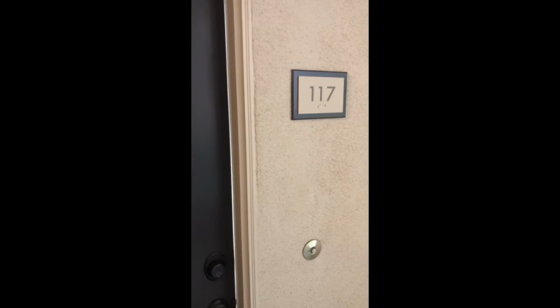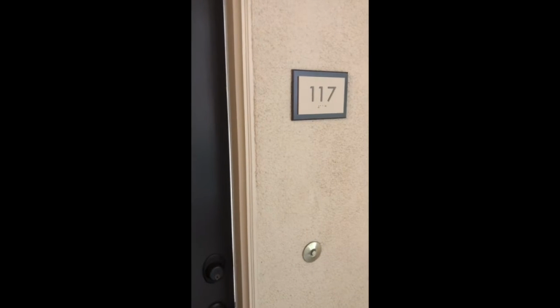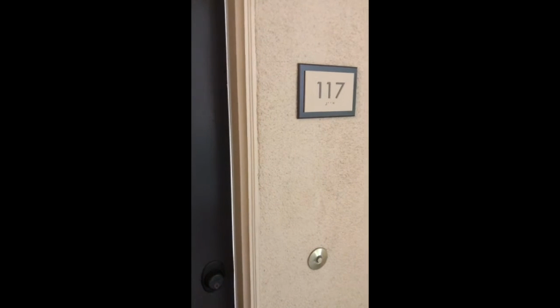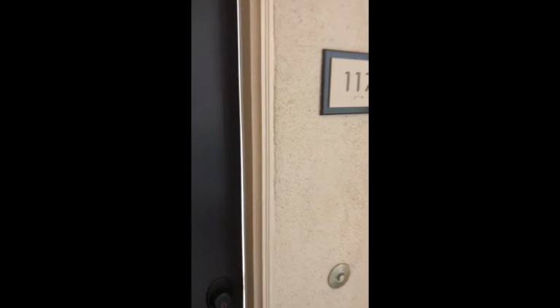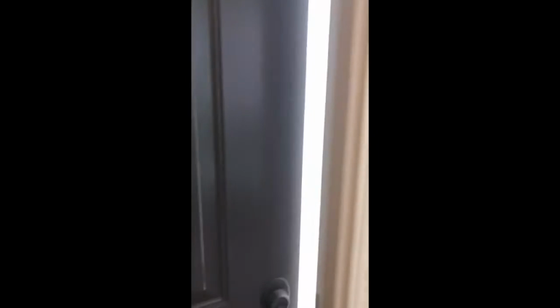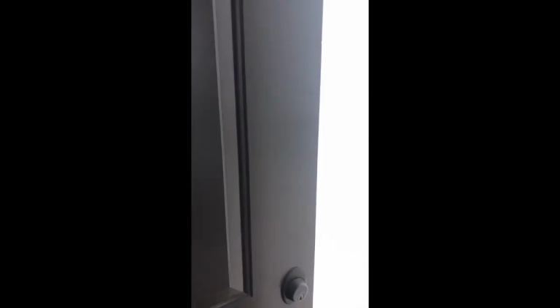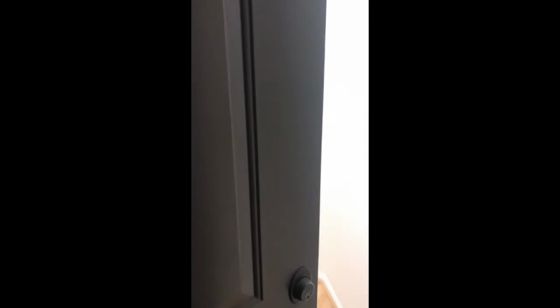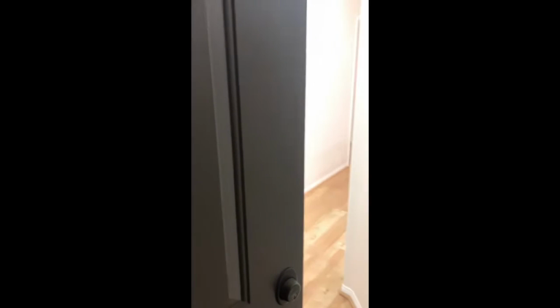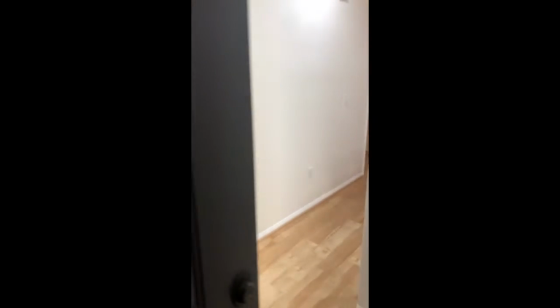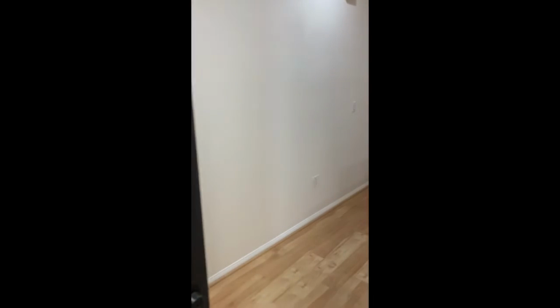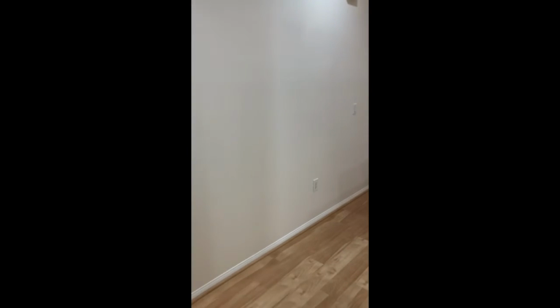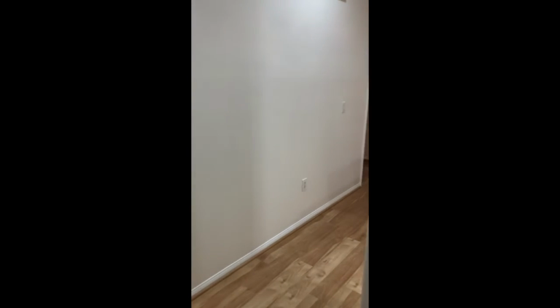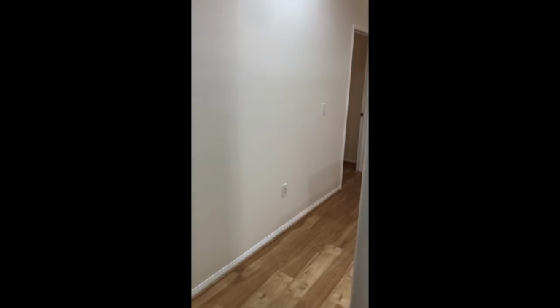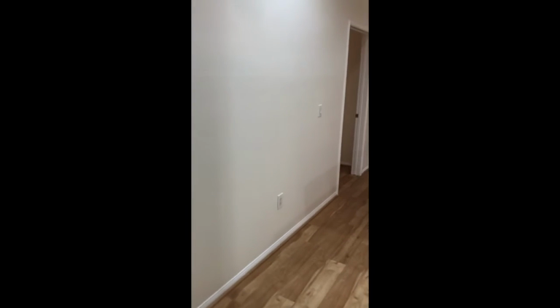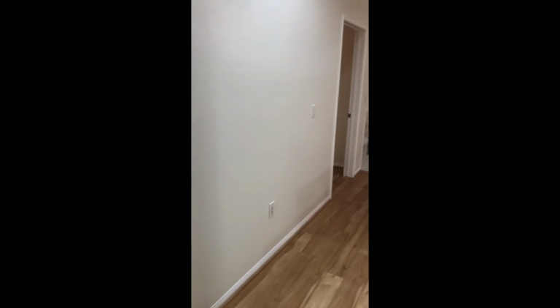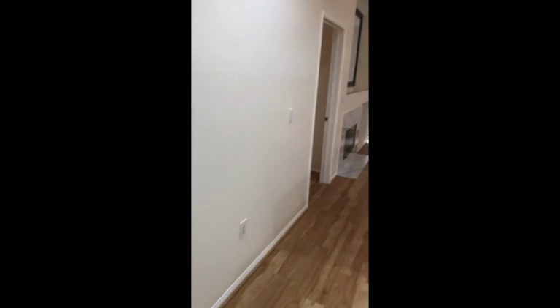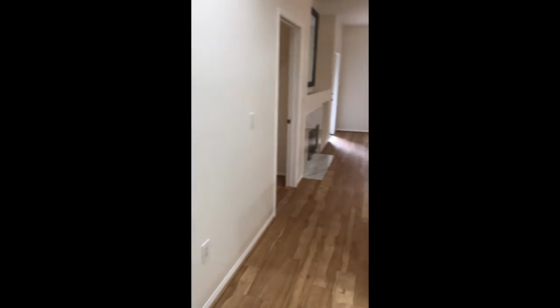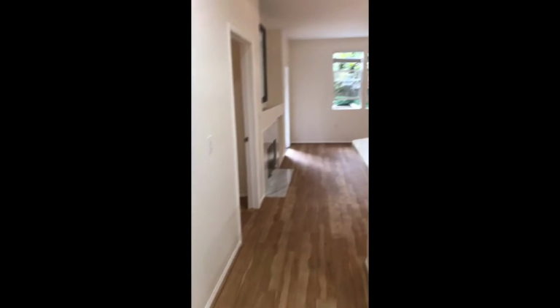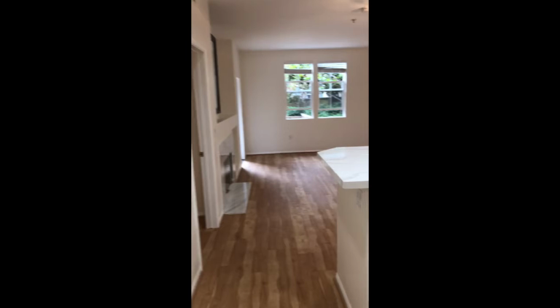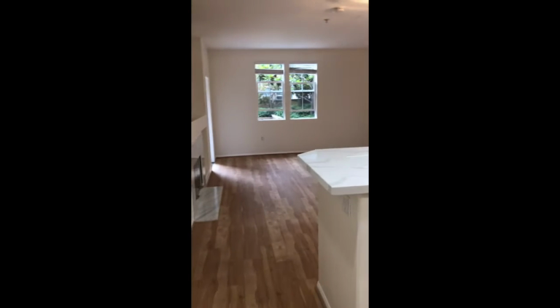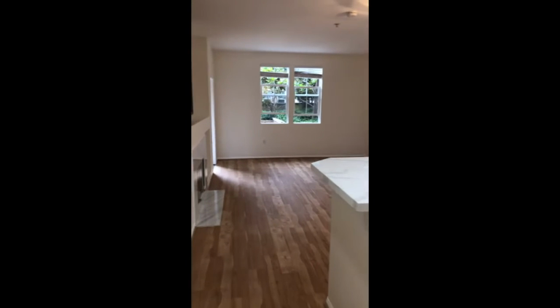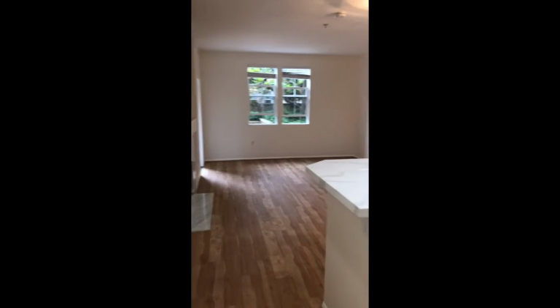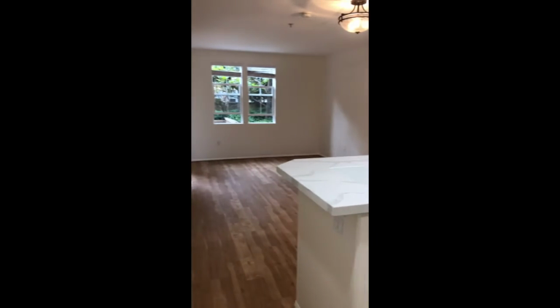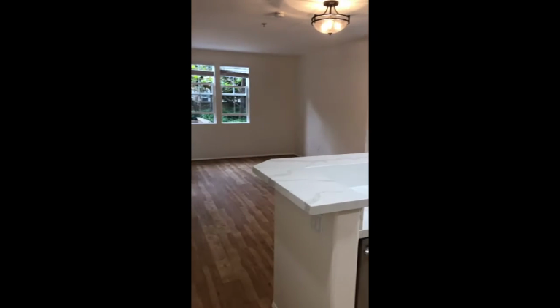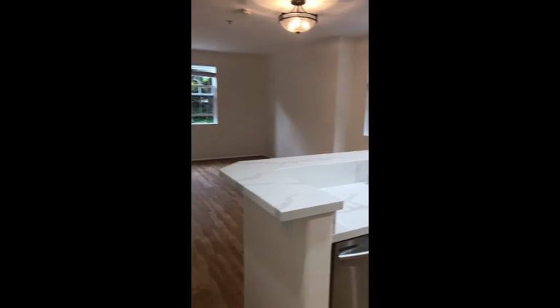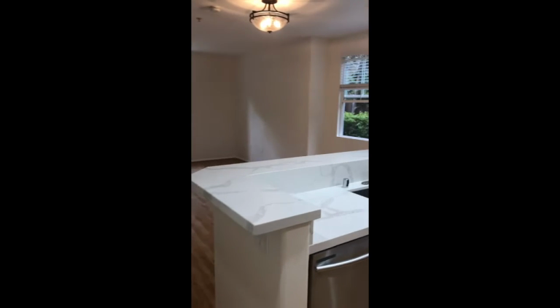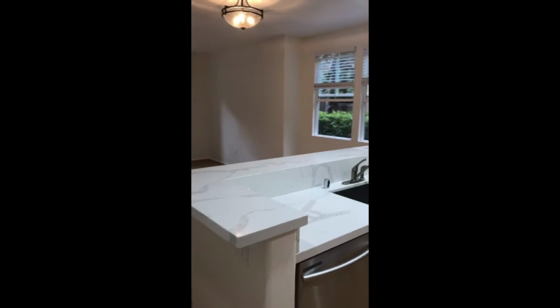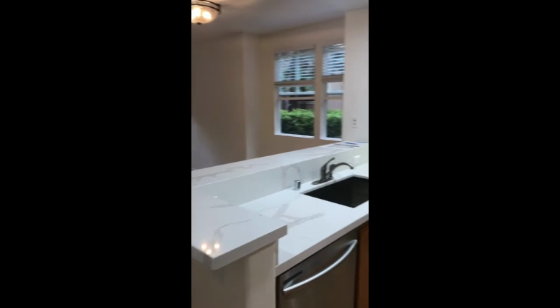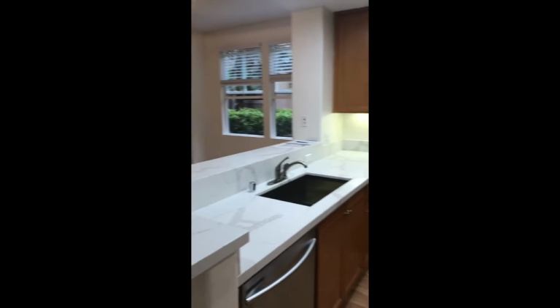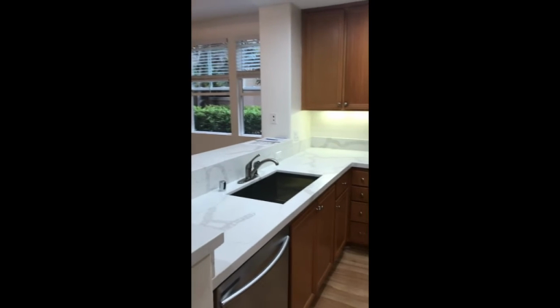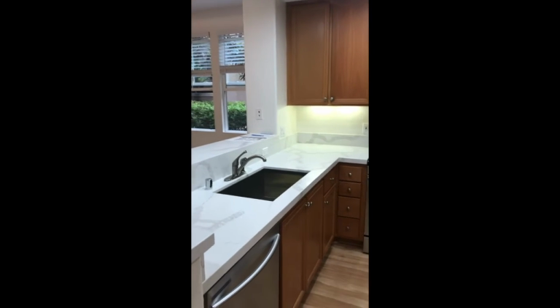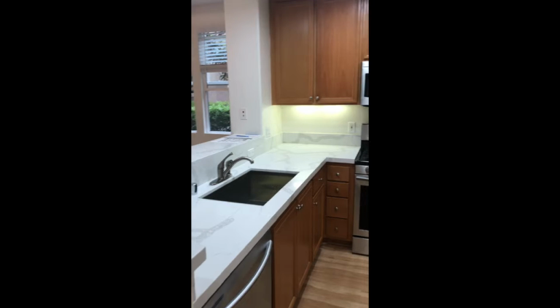Hey everyone, Brett Ross, Cool Banker here. I just want to show you my new listing — it's a luxury Playa Vista condo rental in the Avalon Building at 13075 Pacific Promenade, number 117.